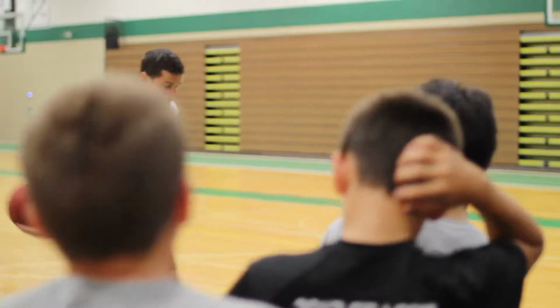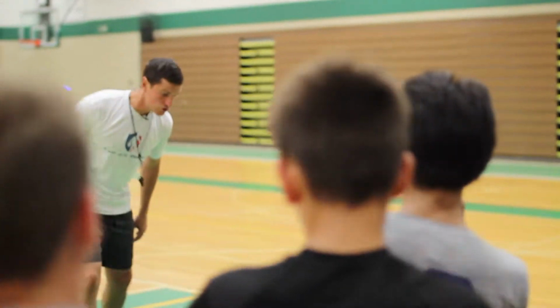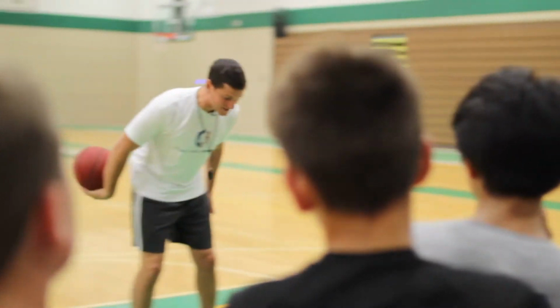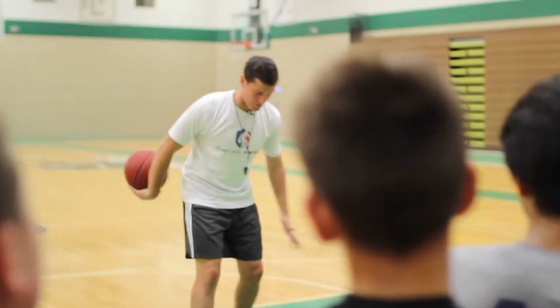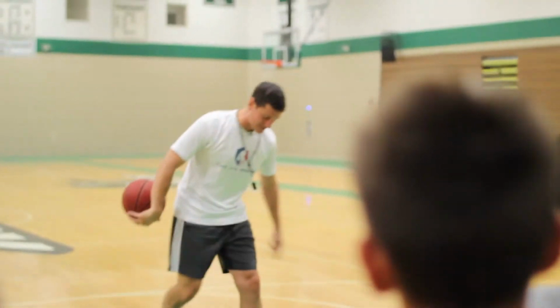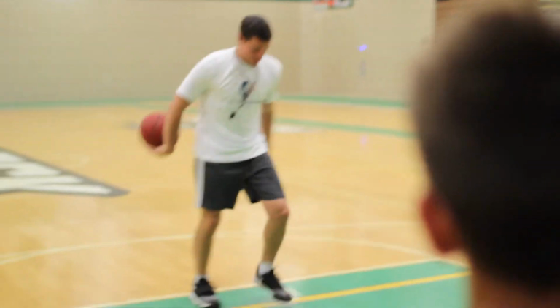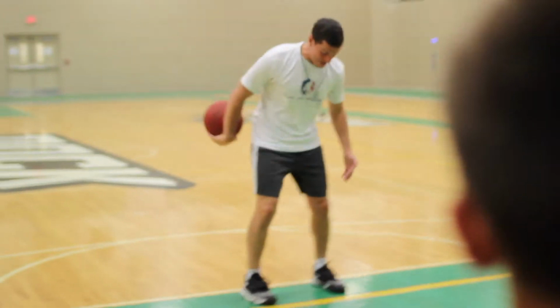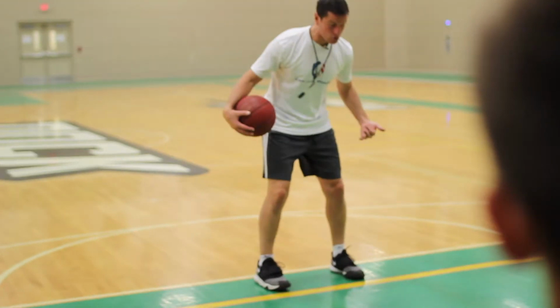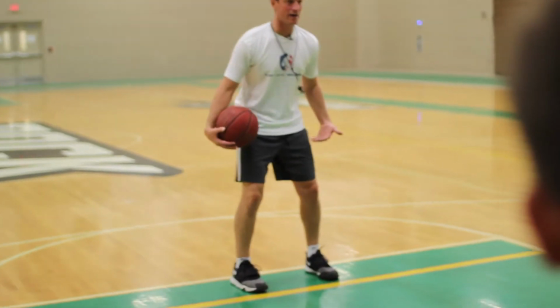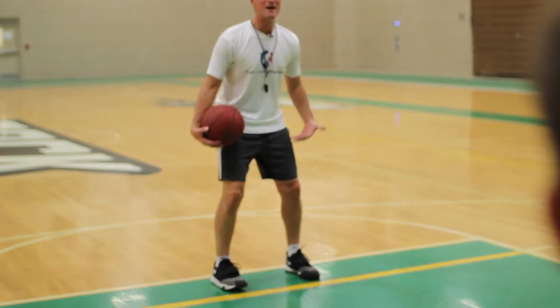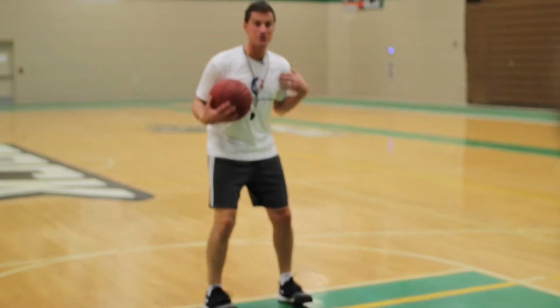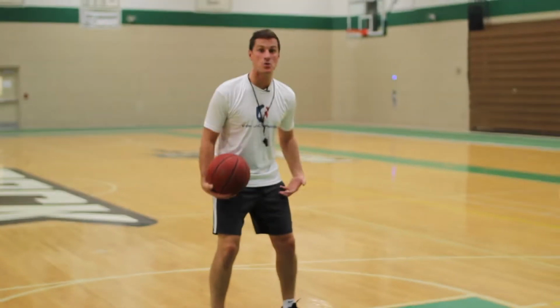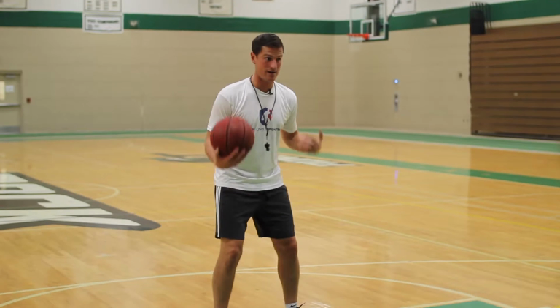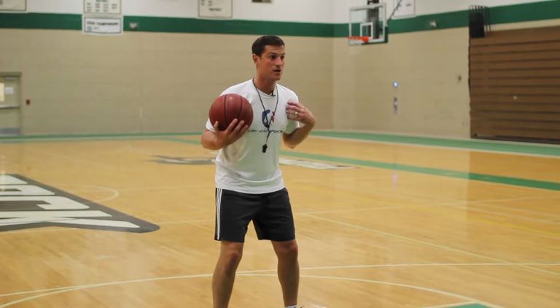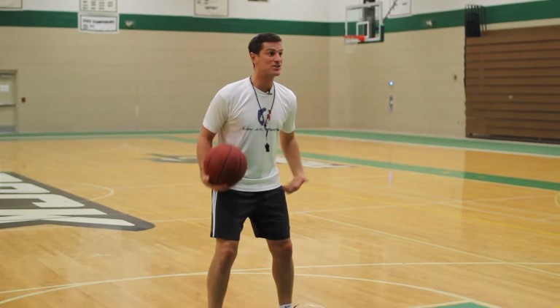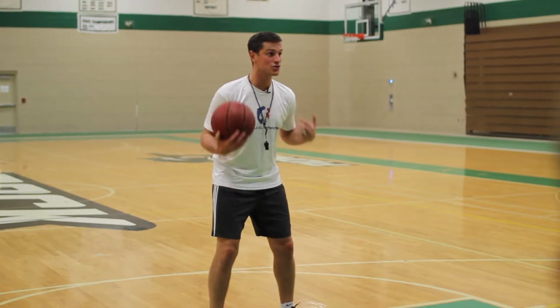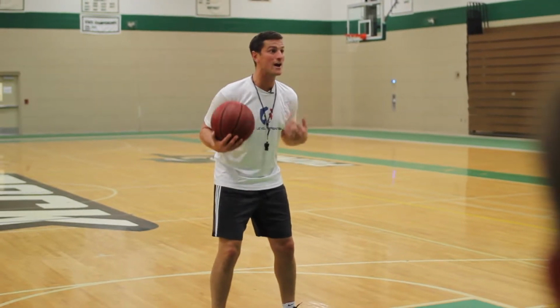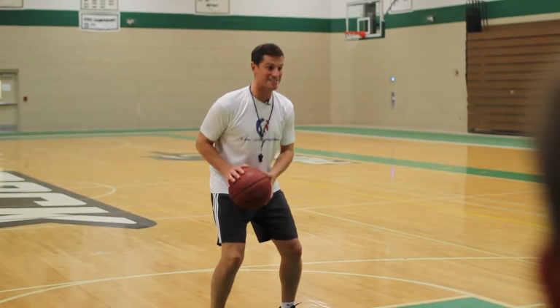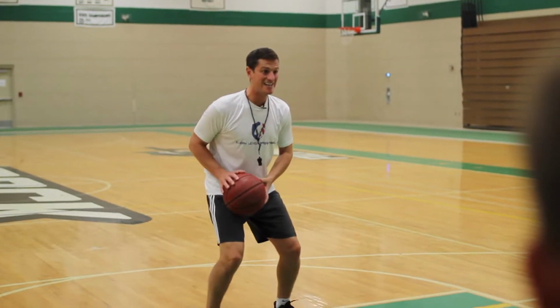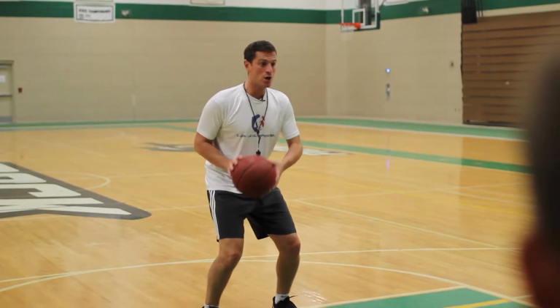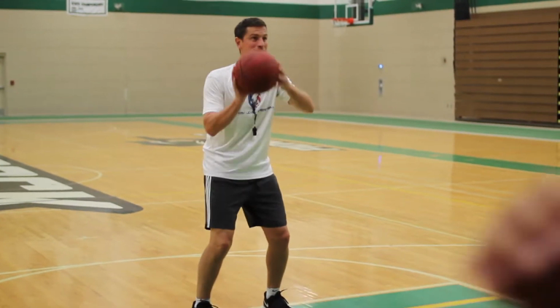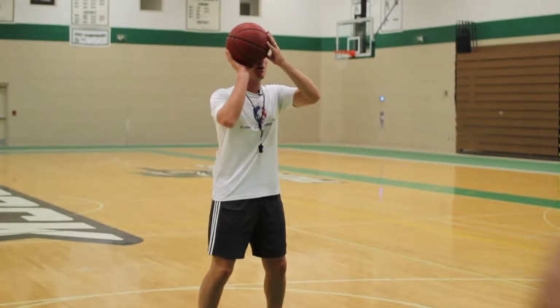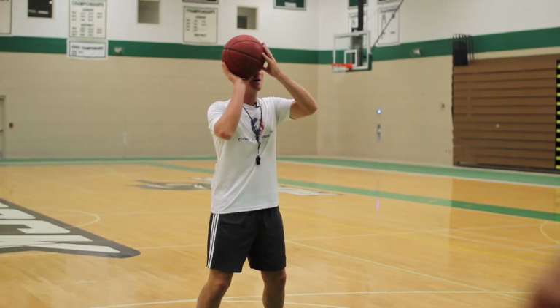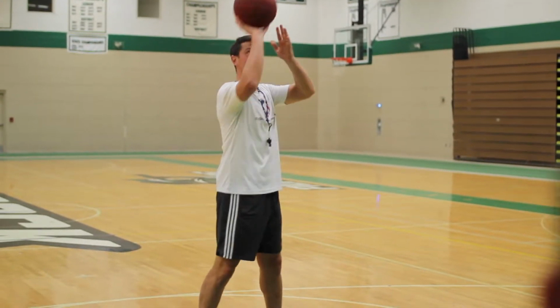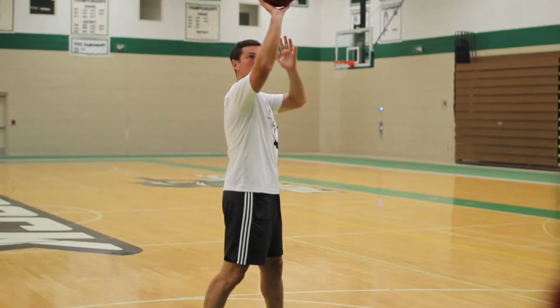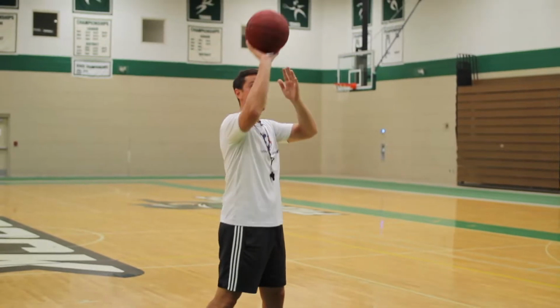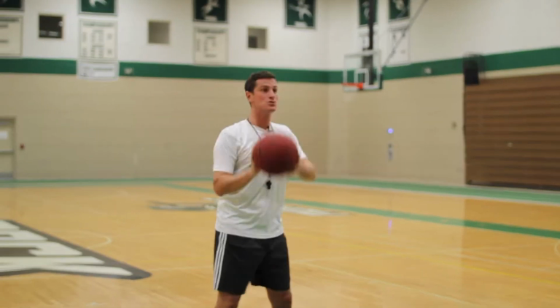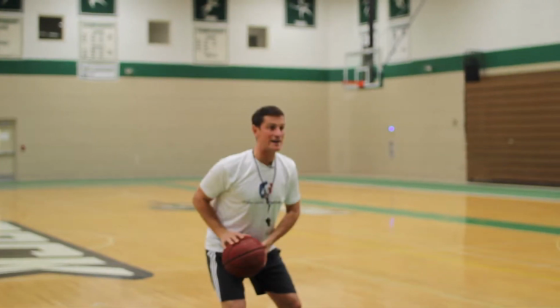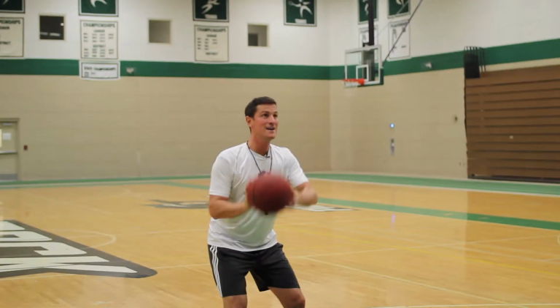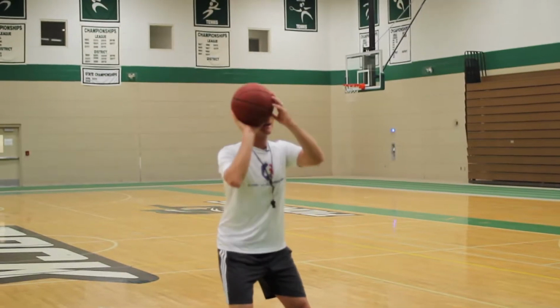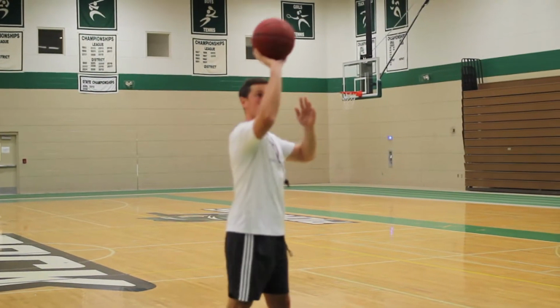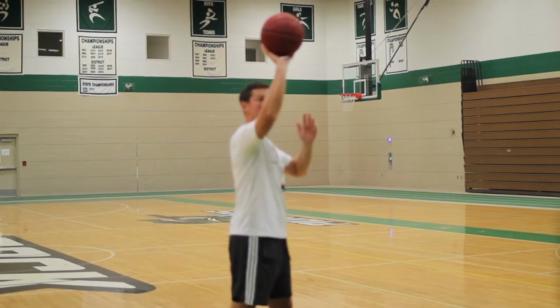When you shoot the basketball, think about it this way. If my feet are square, my shoulders are going to be square. If my shoulders are square, when I go to shoot this basketball, I've got to come across my body to shoot it straight. I've got to come across my body.